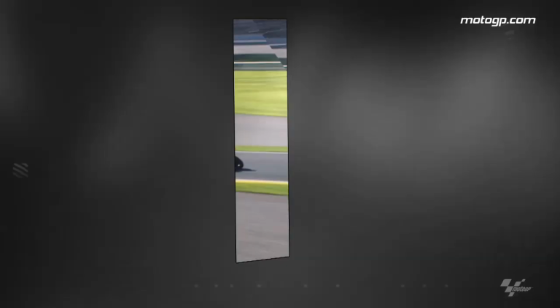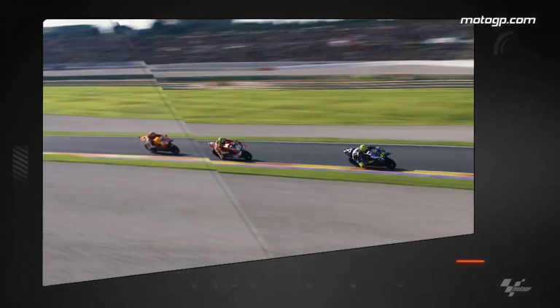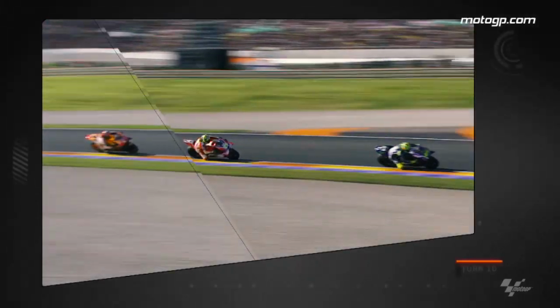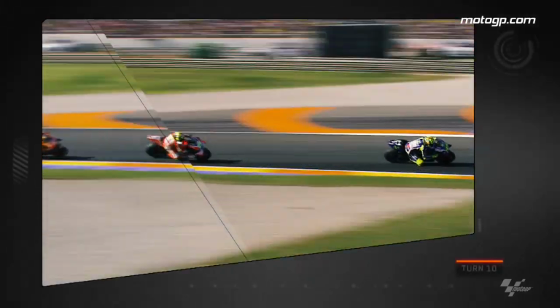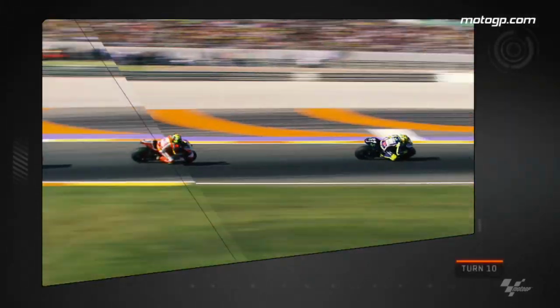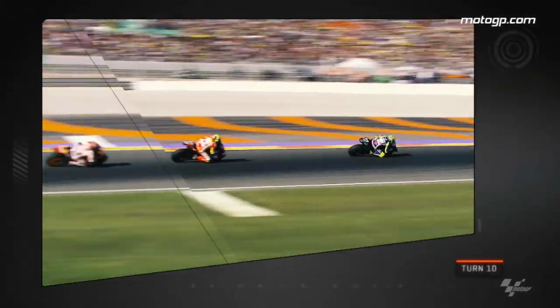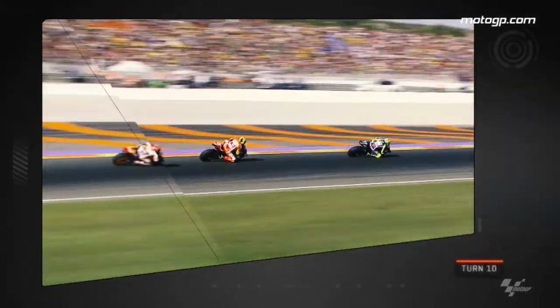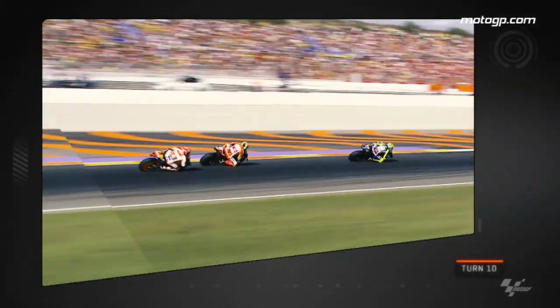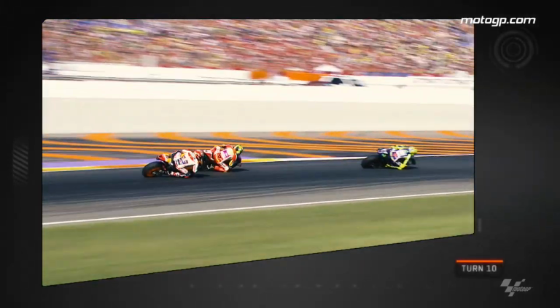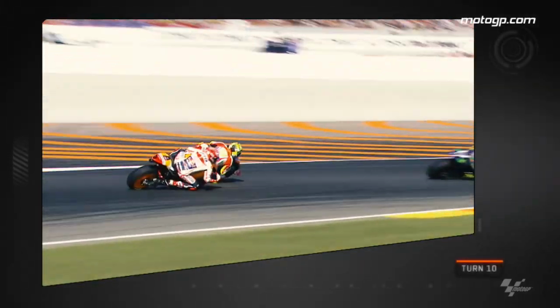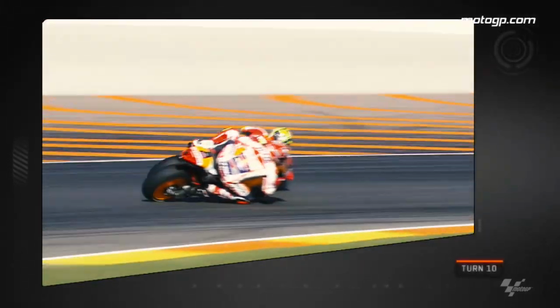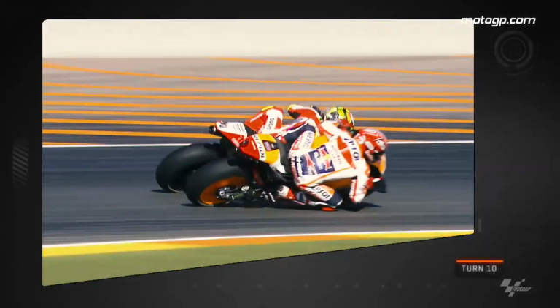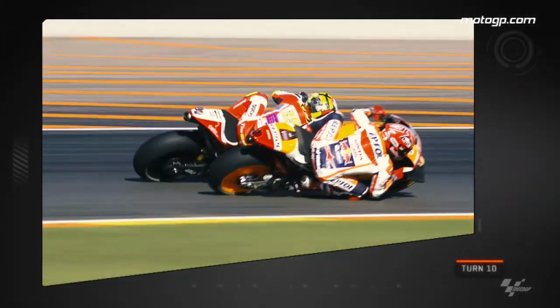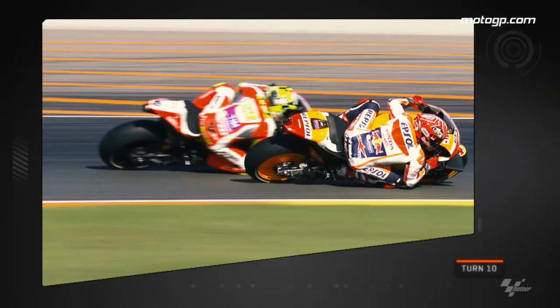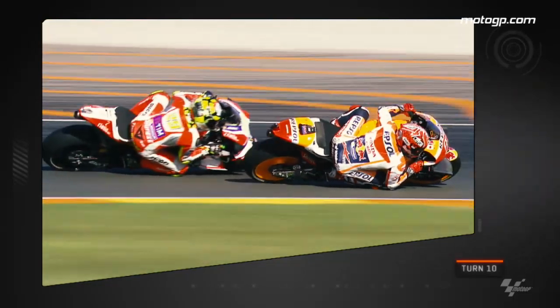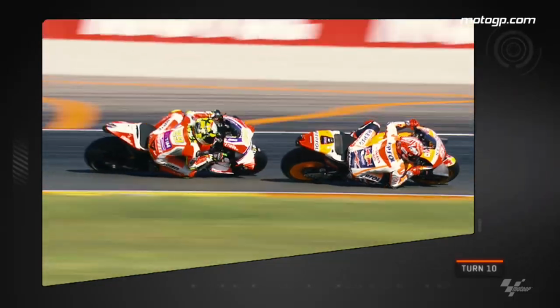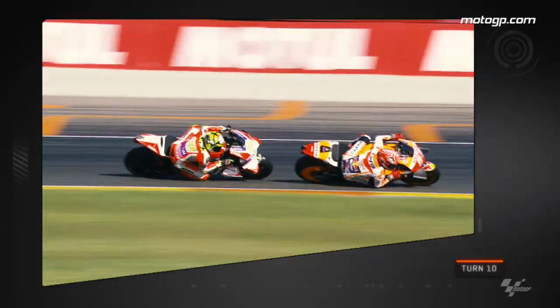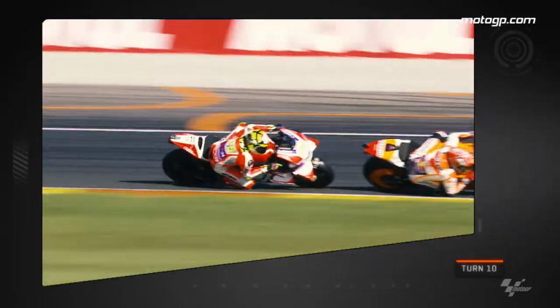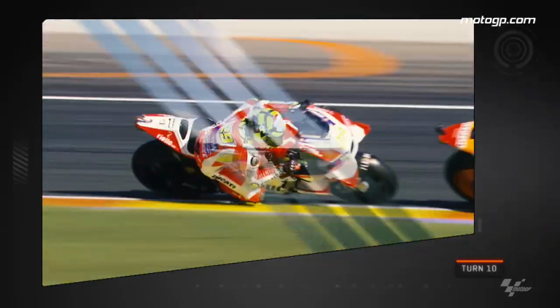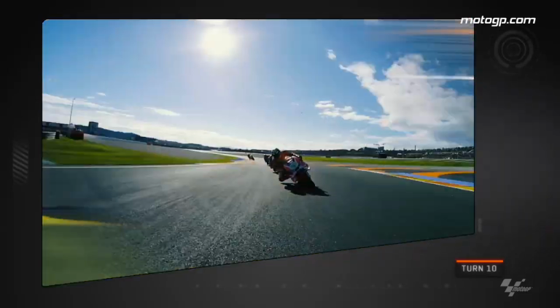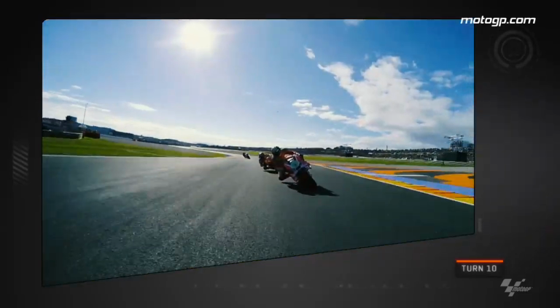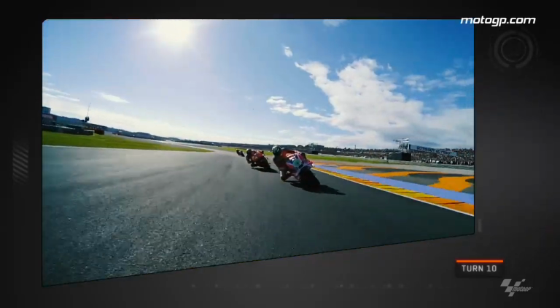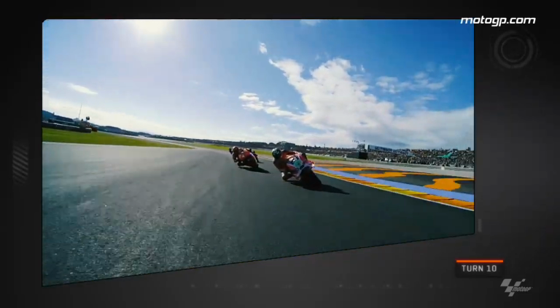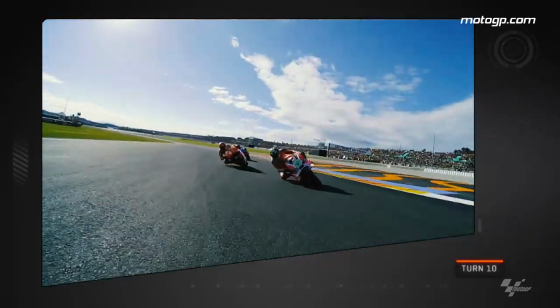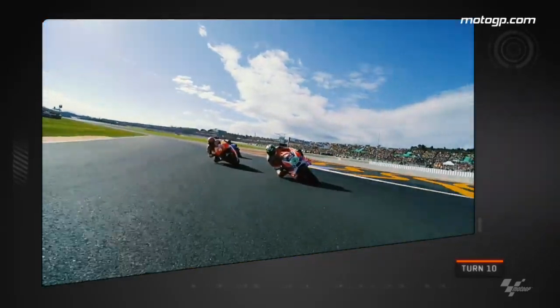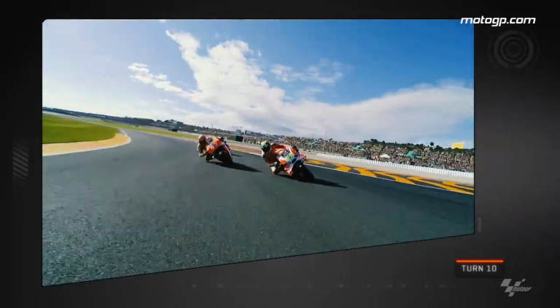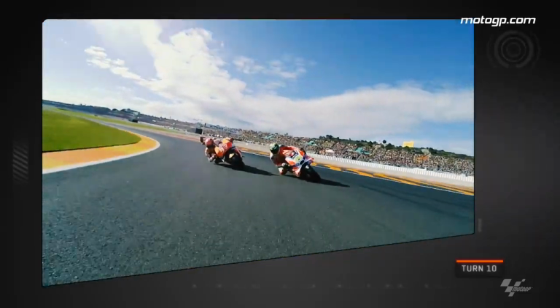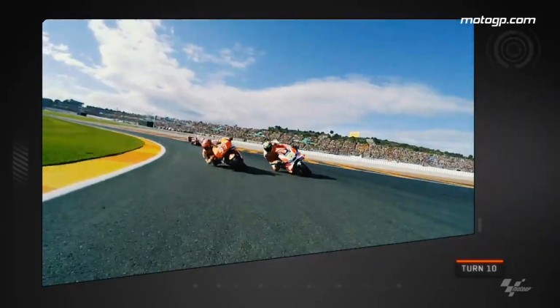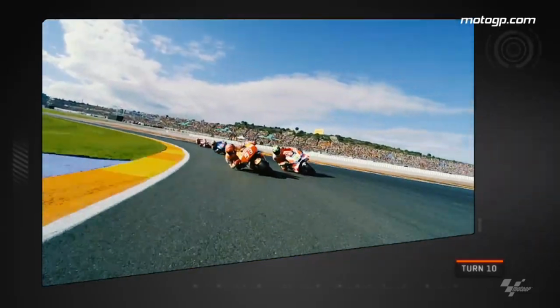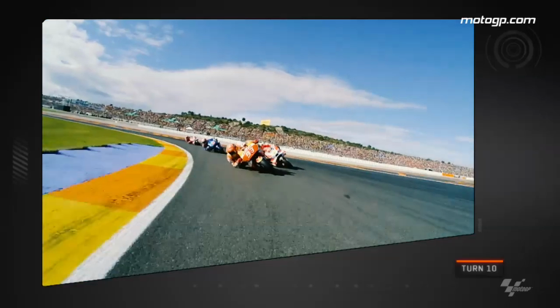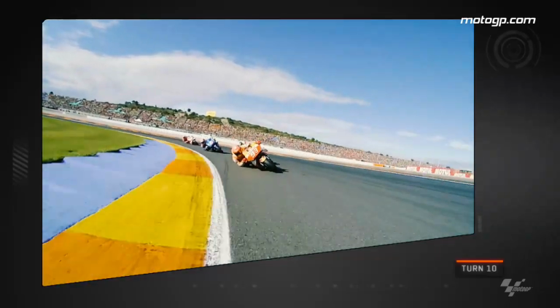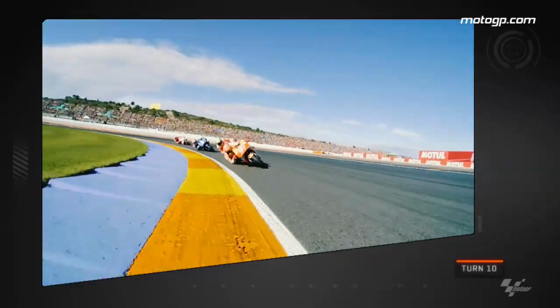How about this for a move at Turn 10 — Marquez at his masterful best as he makes it look easy passing a rider as talented as Iannone. This one is definitely worth another look.